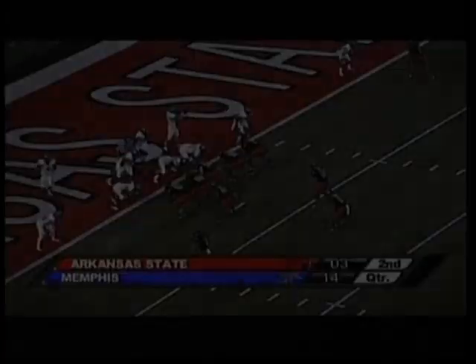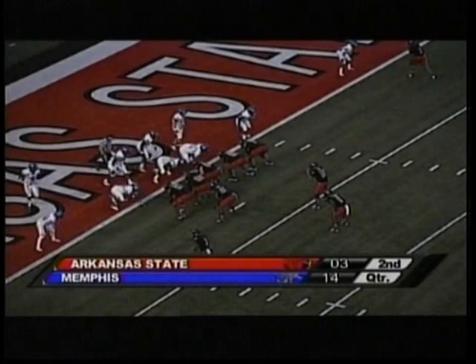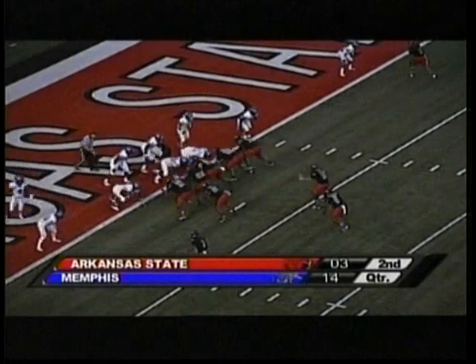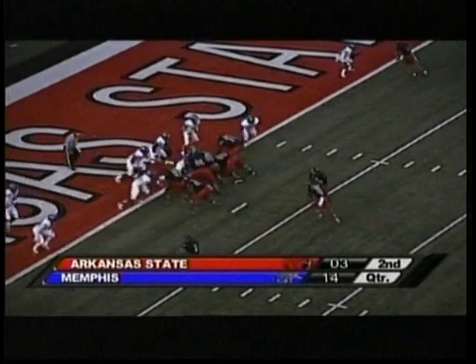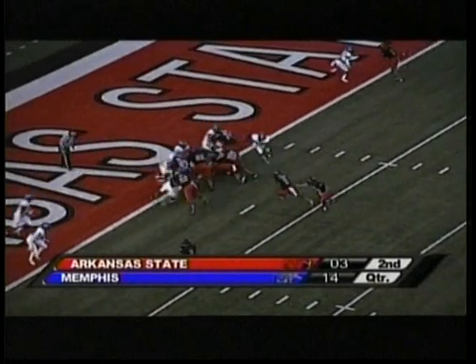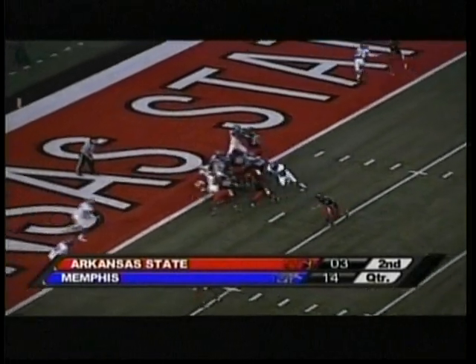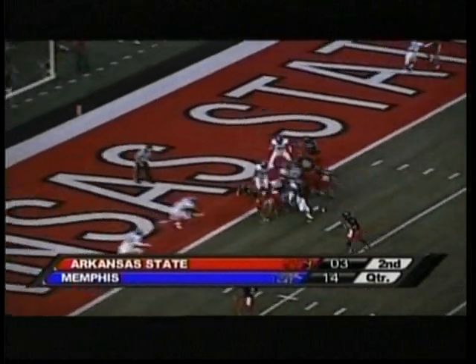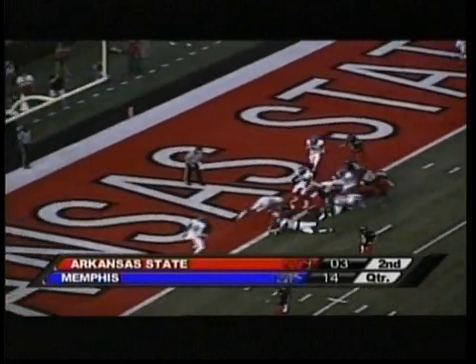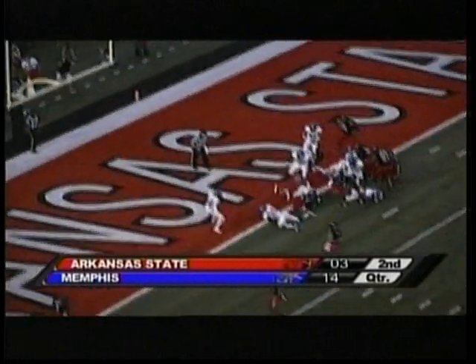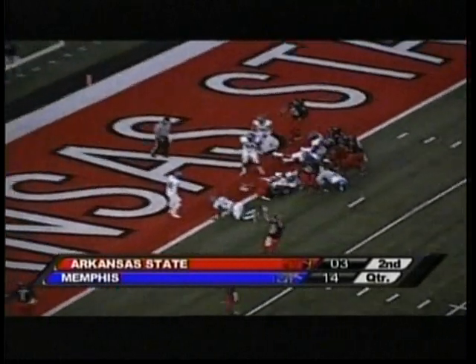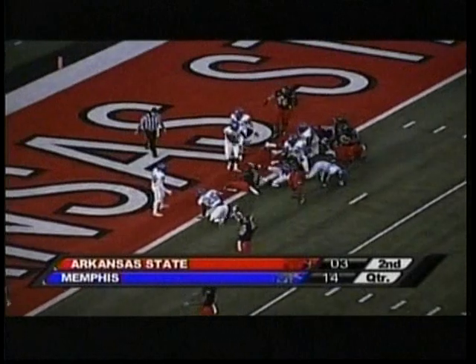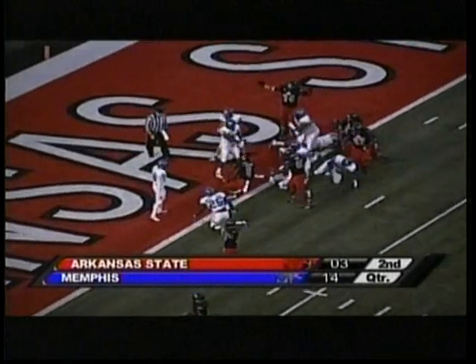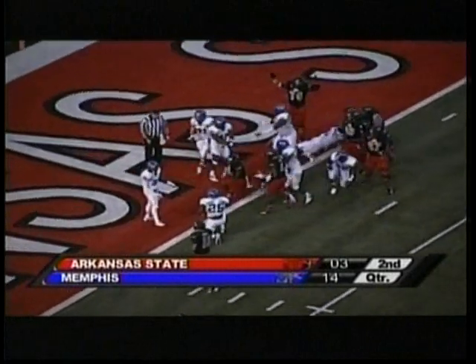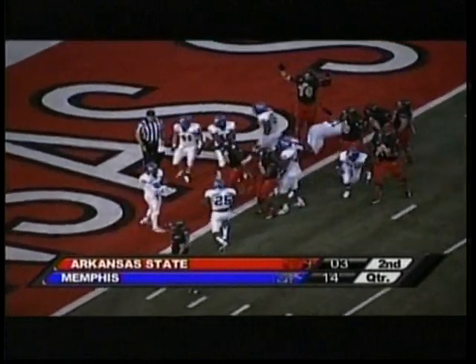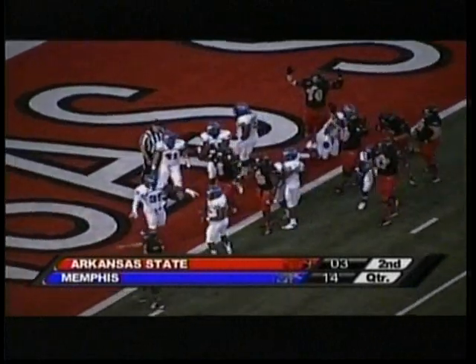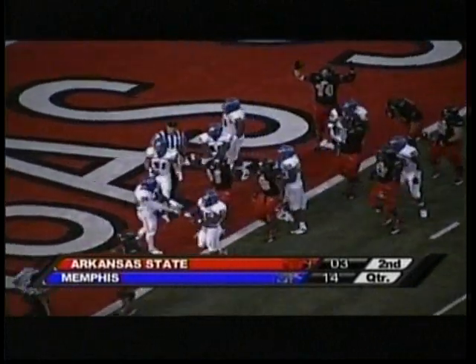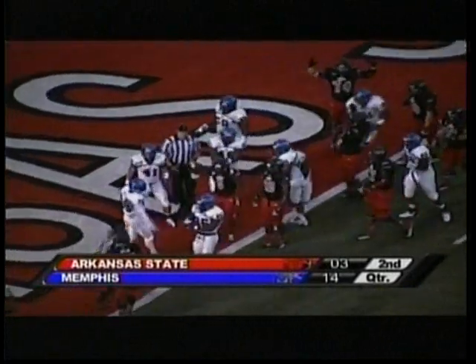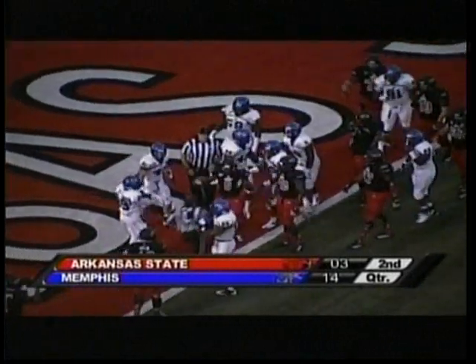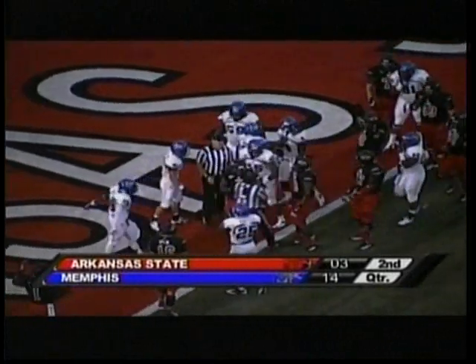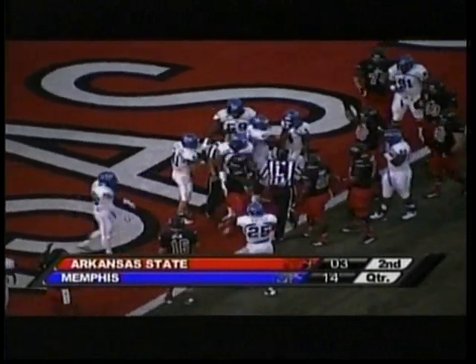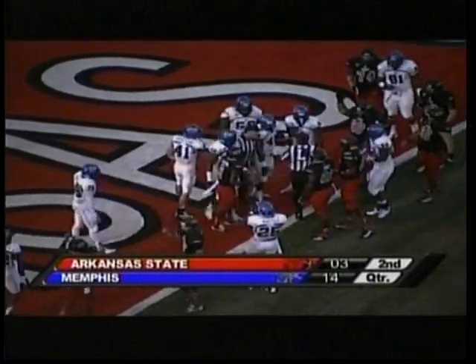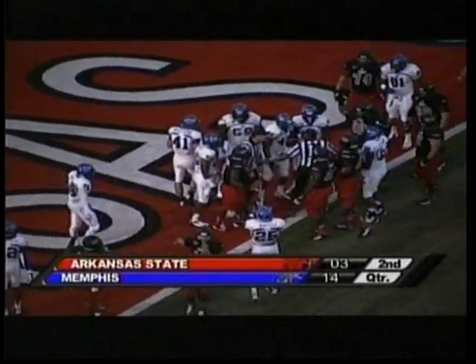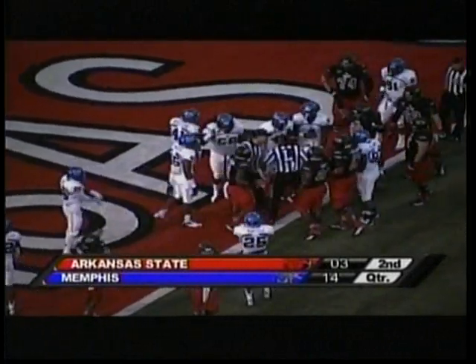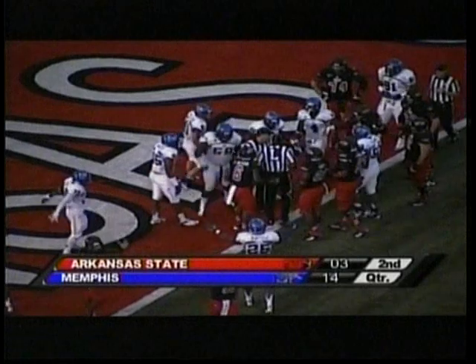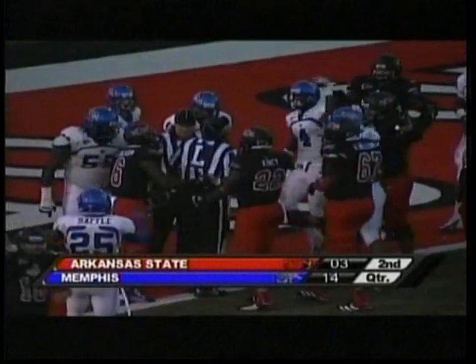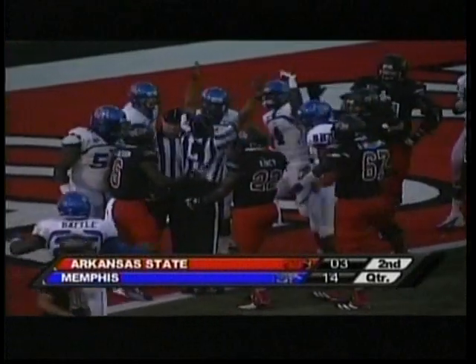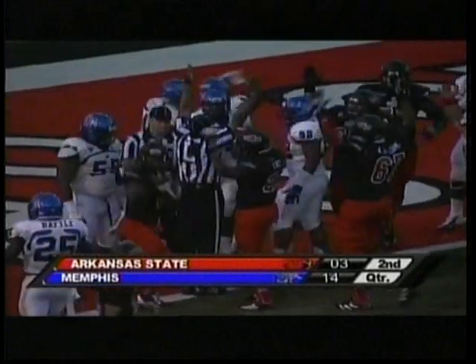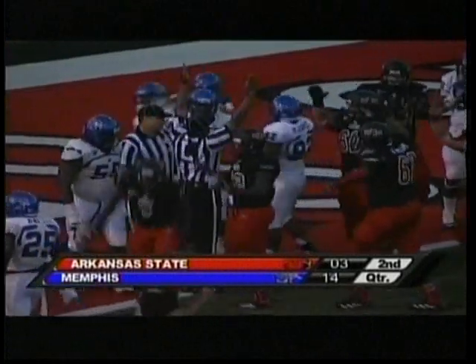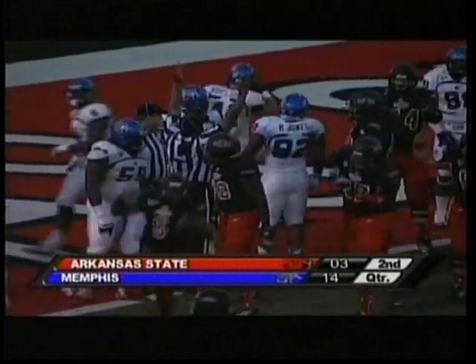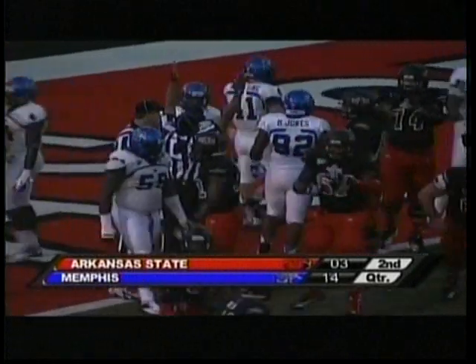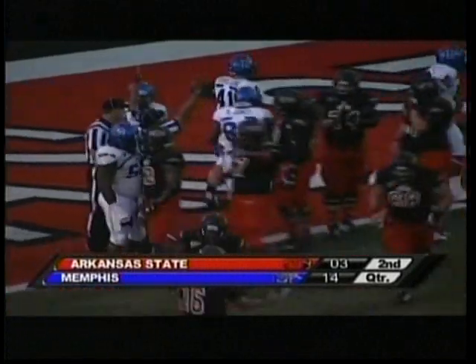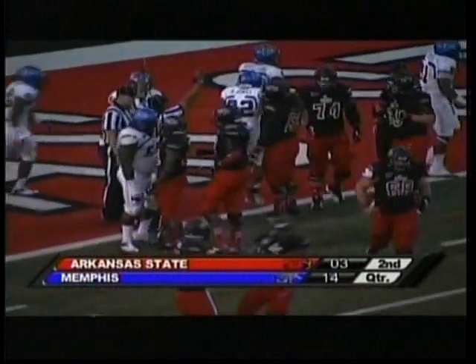That pitch back on the left, second and goal from the wall. Give it to Frankie this time. Did he get across? No signal yet — he had to have gotten across that goal line. He got hammered, but he got in. There it is. Touchdown, Arkansas State.